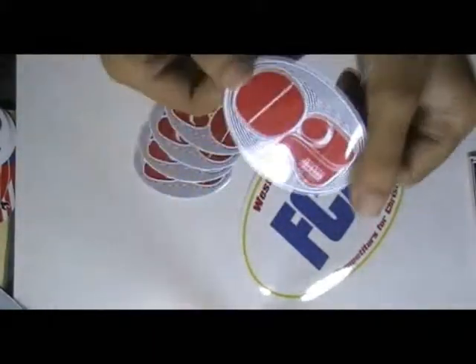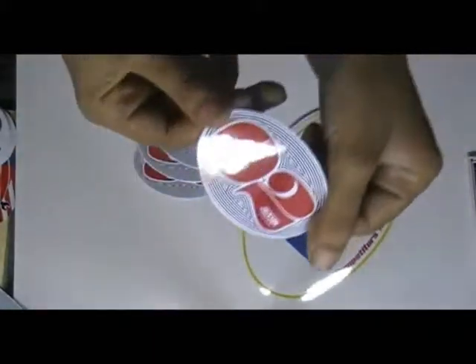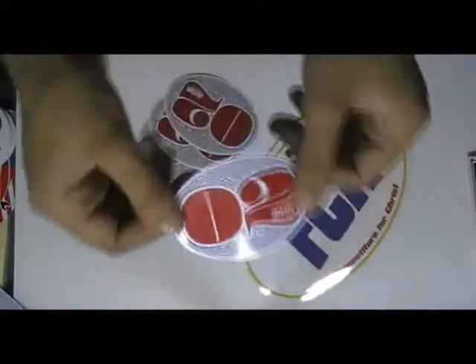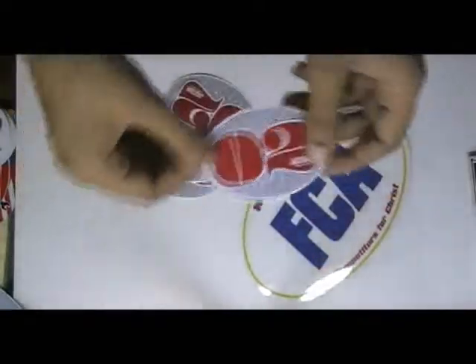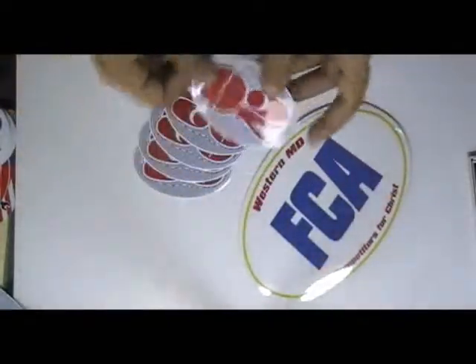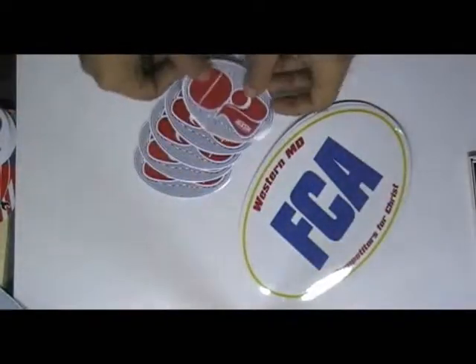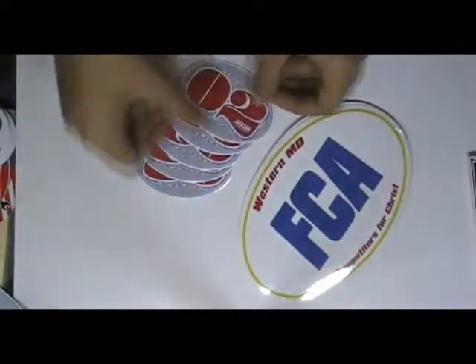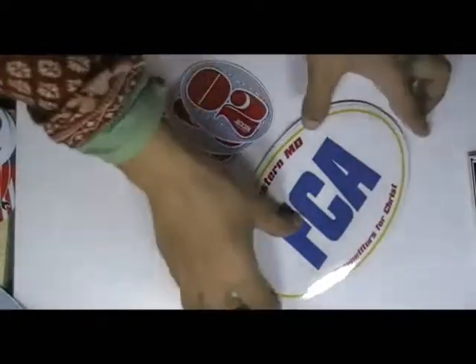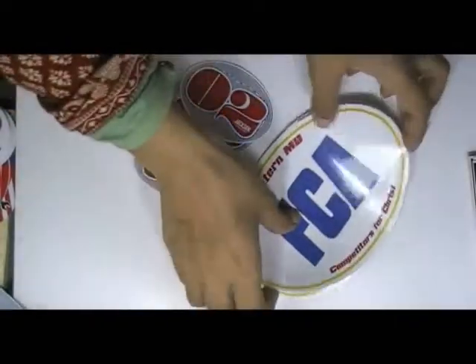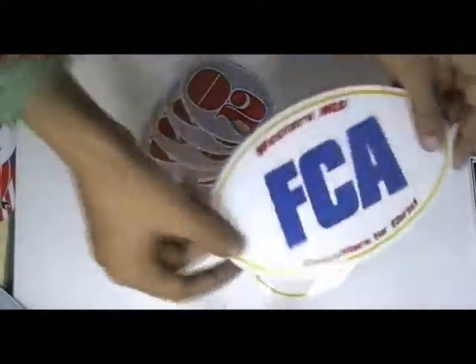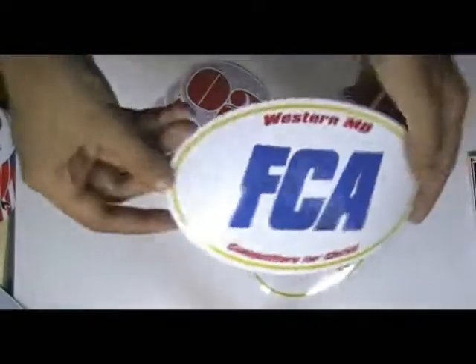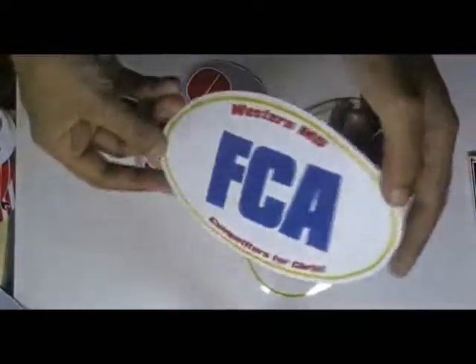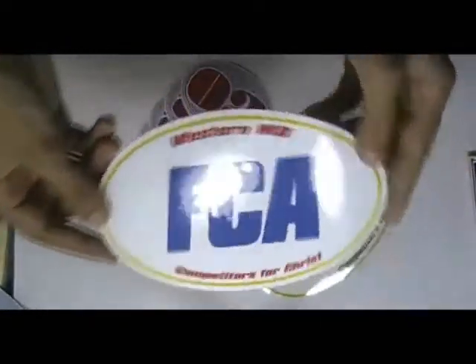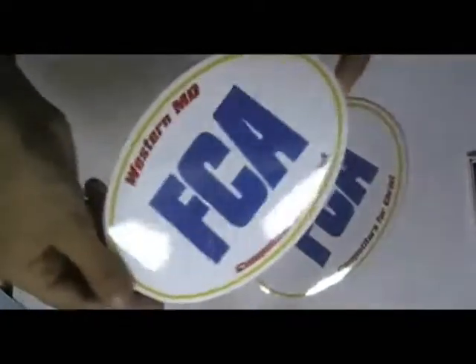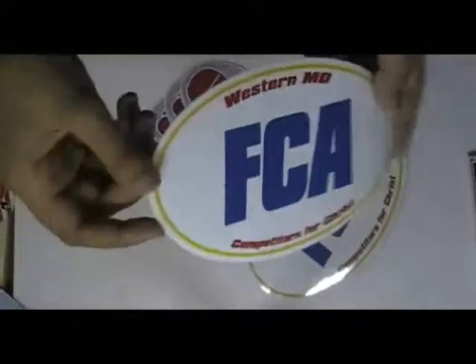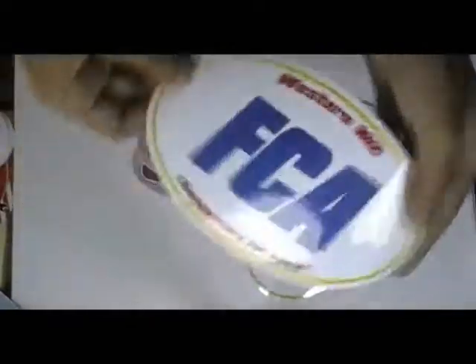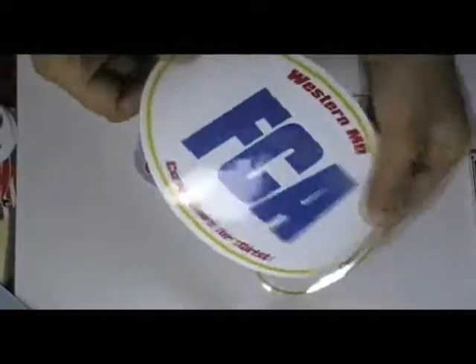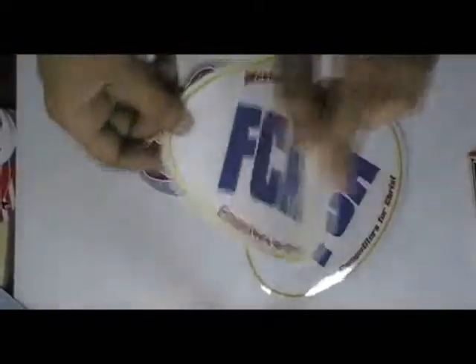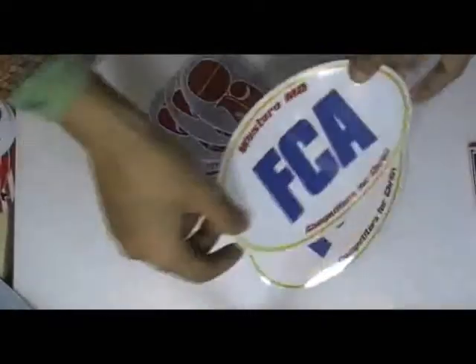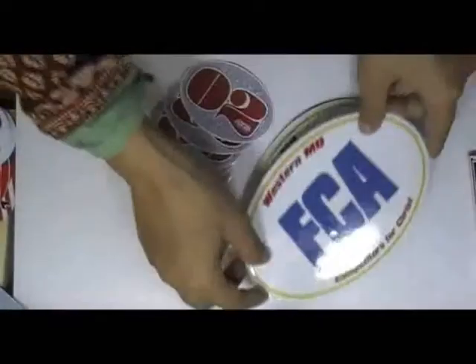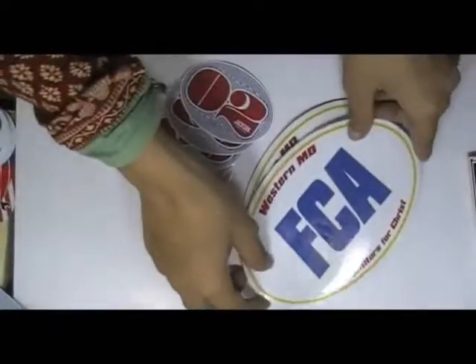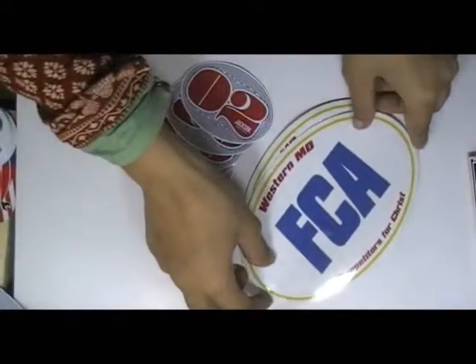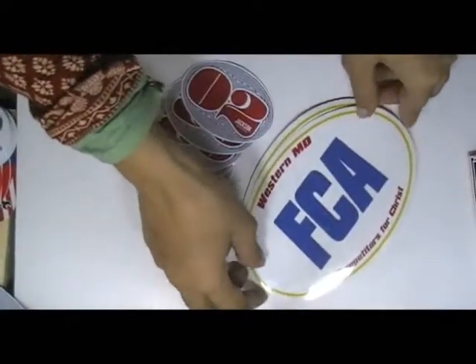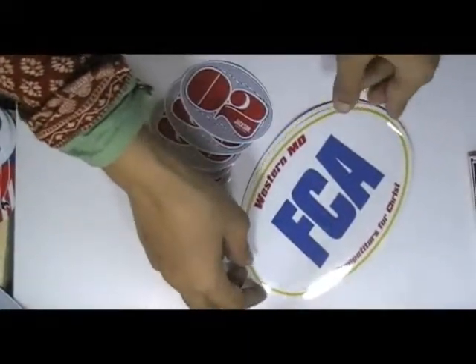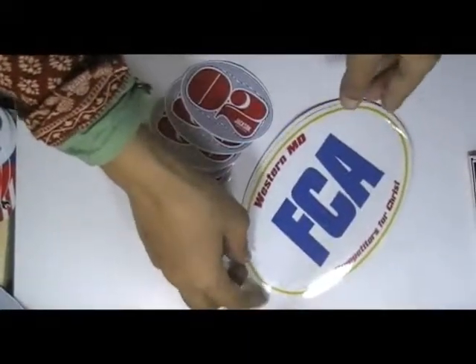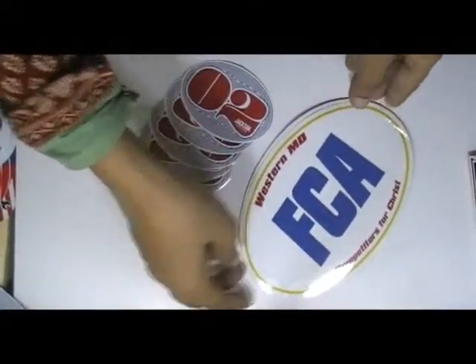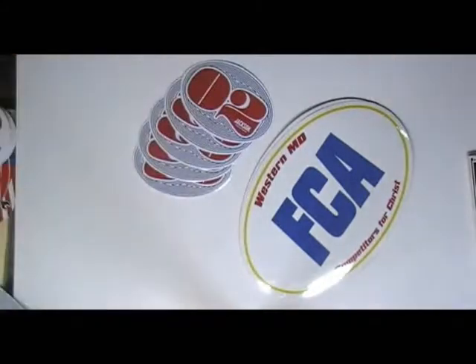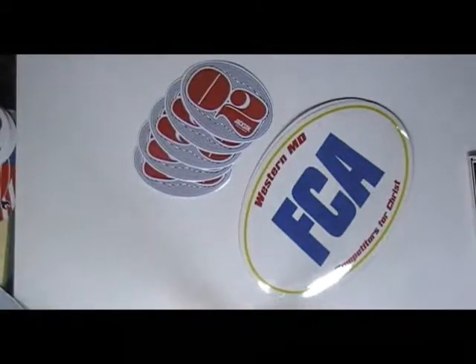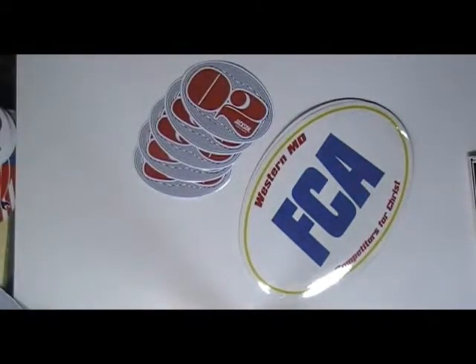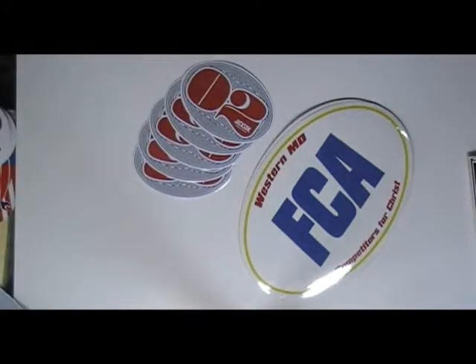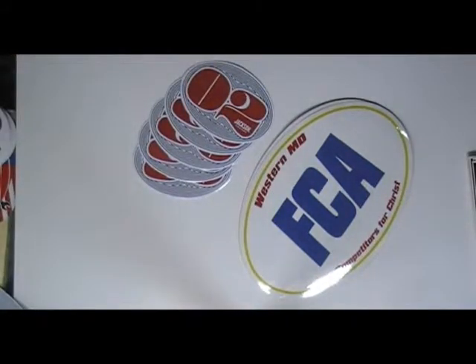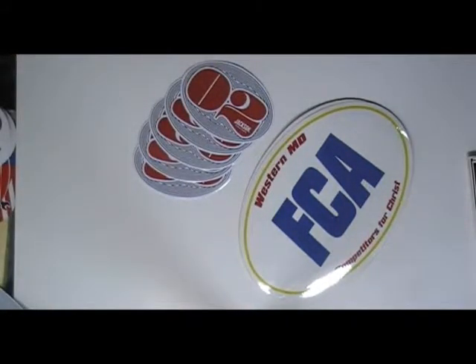You can add this type of stickers with your own design and we can provide you free design. We used special material colors and inks which are weatherproof and waterproof.